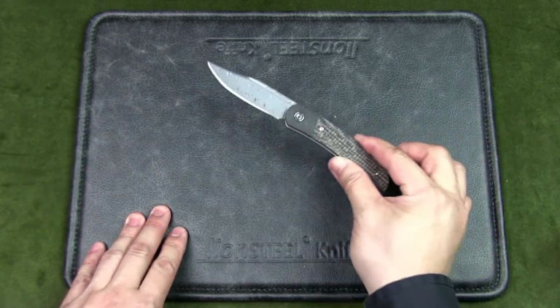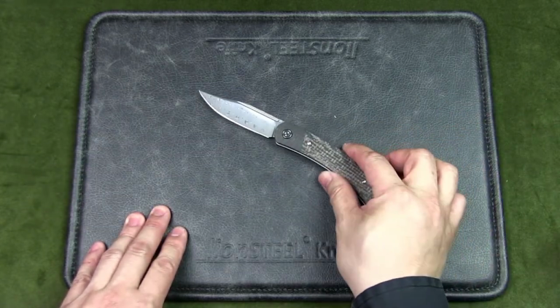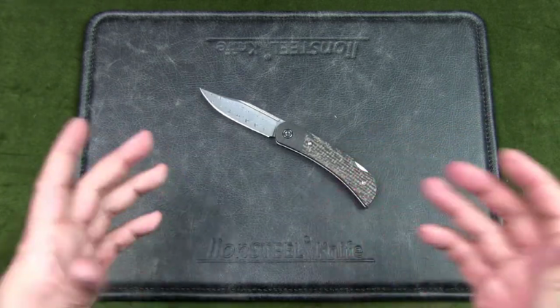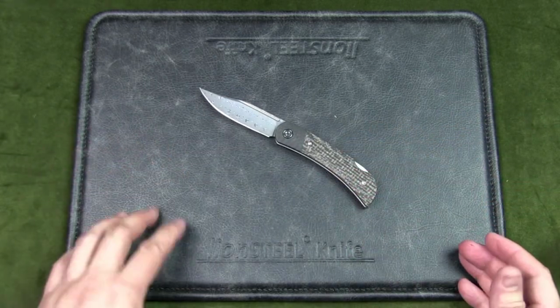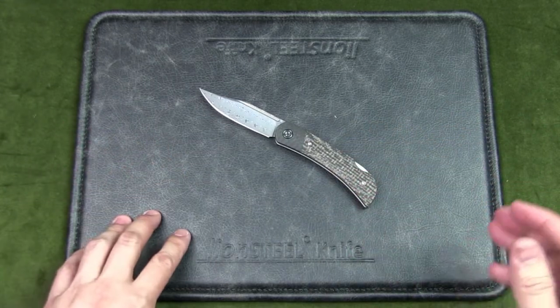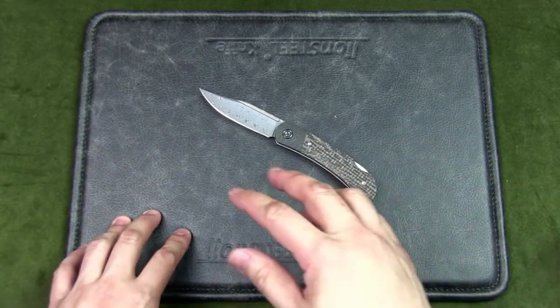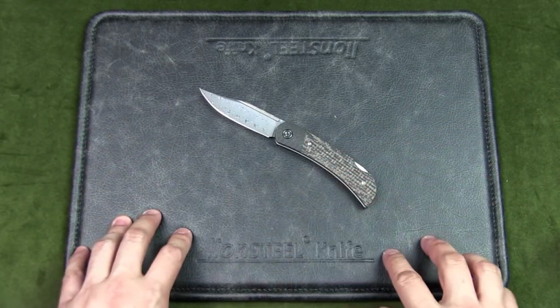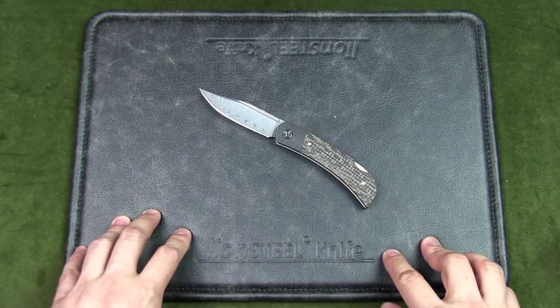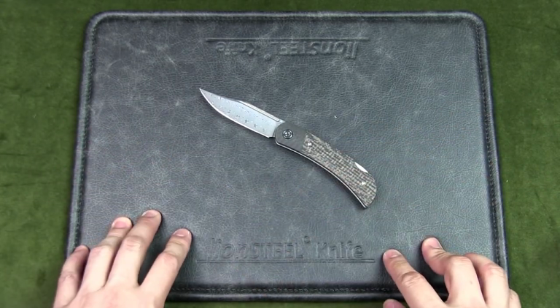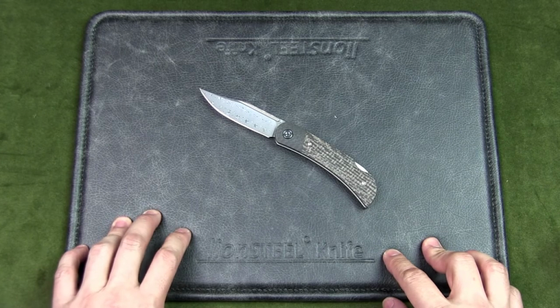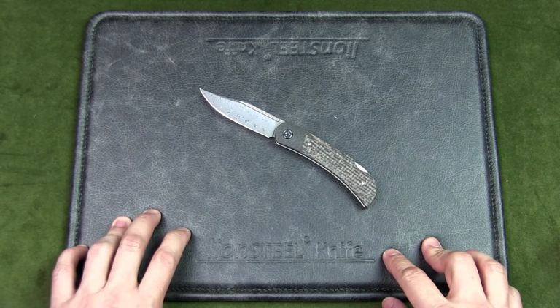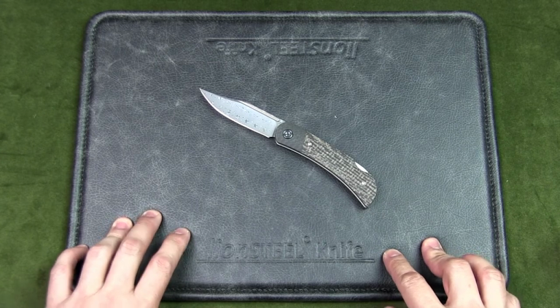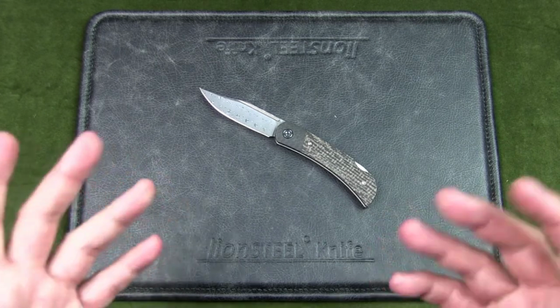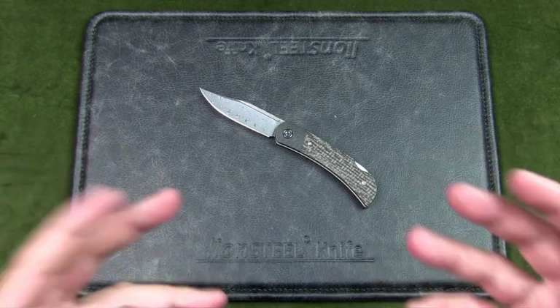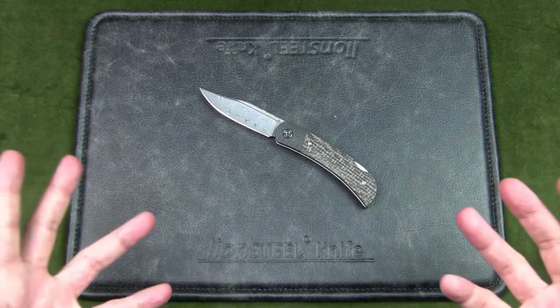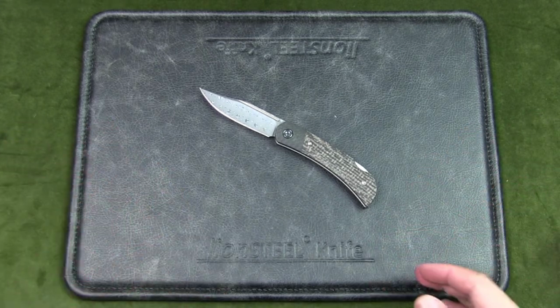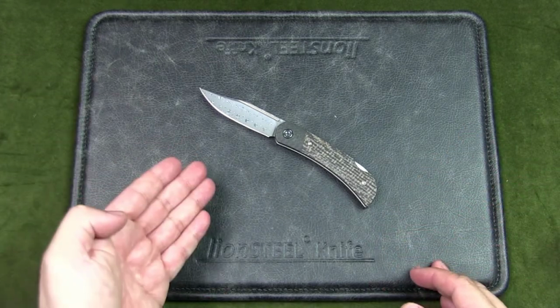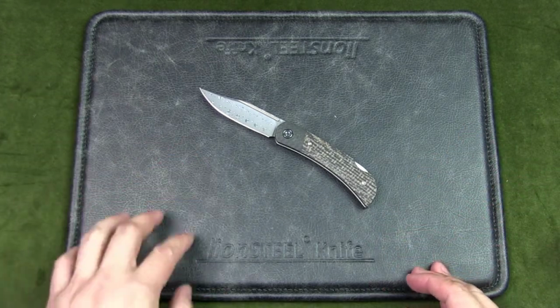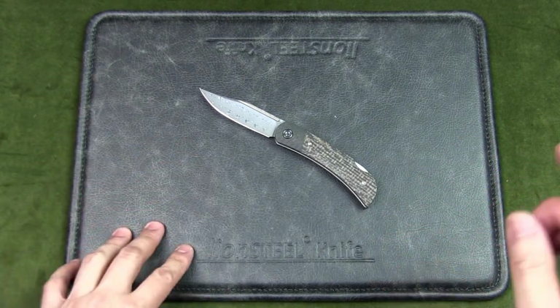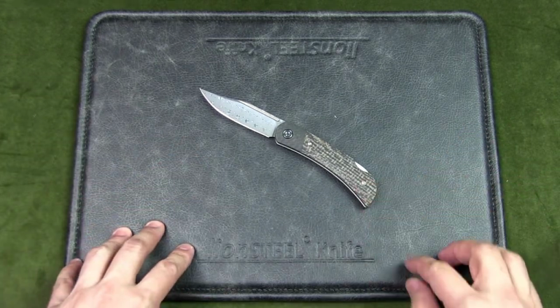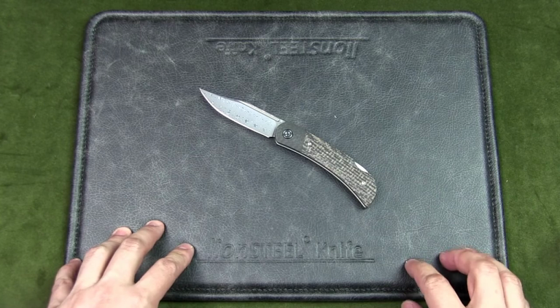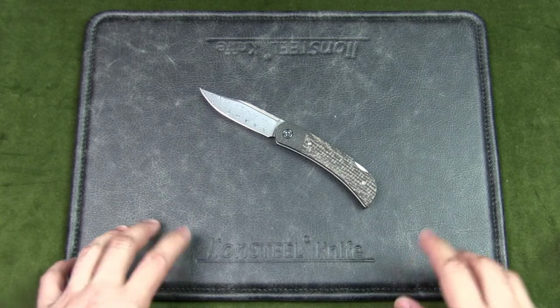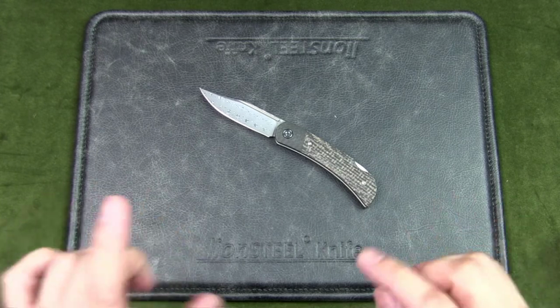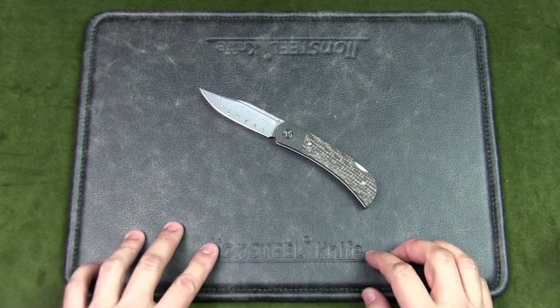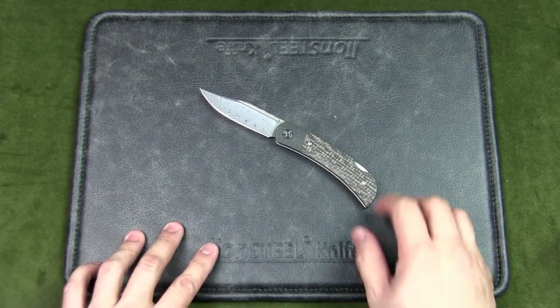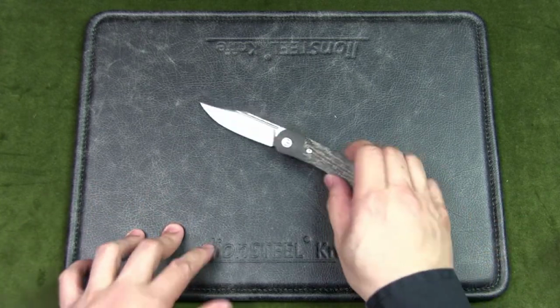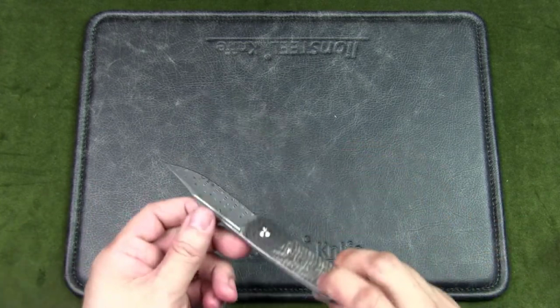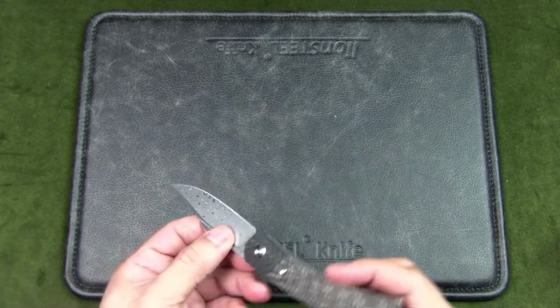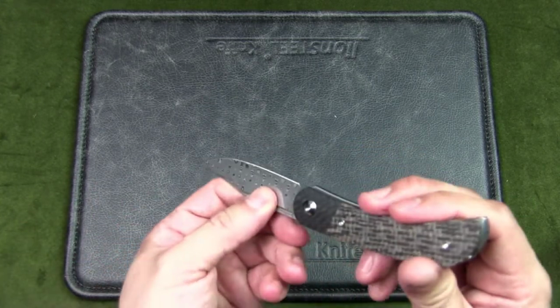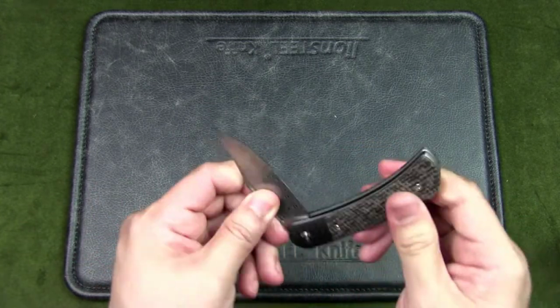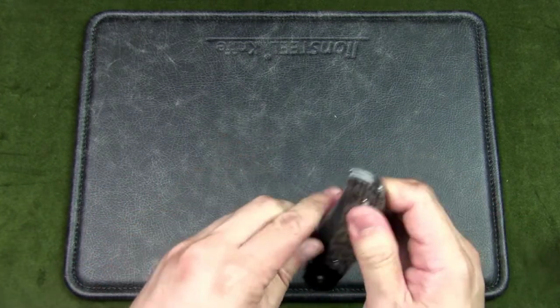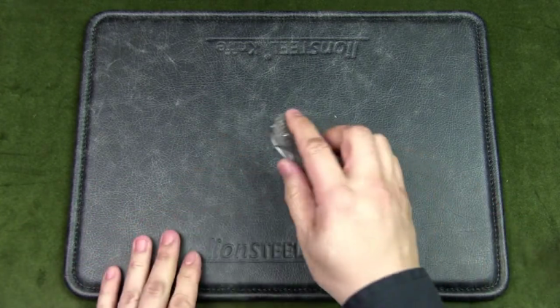Let me know what you think — does the Civivi Rustic Gent make for a good urban EDC? Let me know your thoughts in the comments below. If you like the content, please give this video a like, subscribe to the channel, and hit that notification bell. As always, keep it folded.